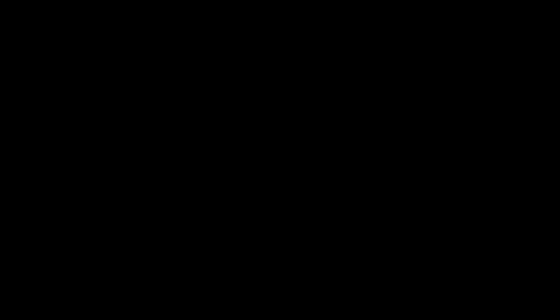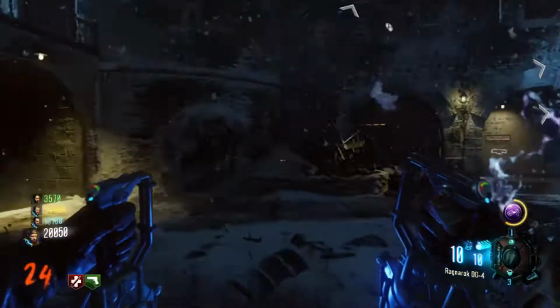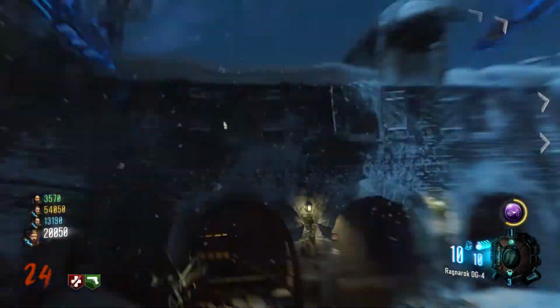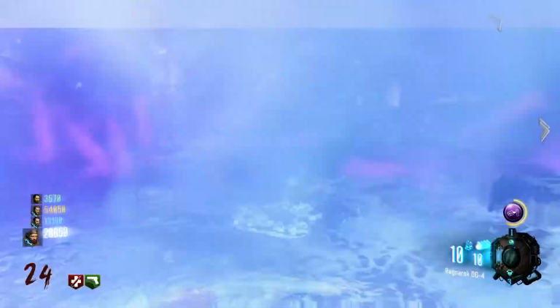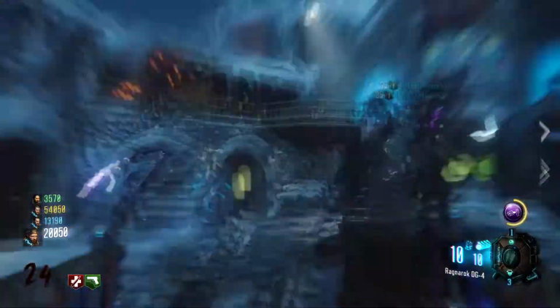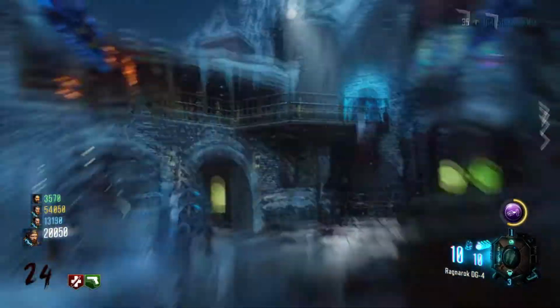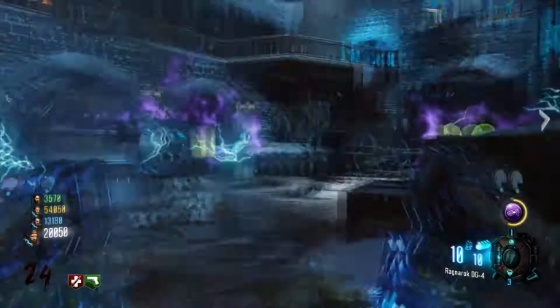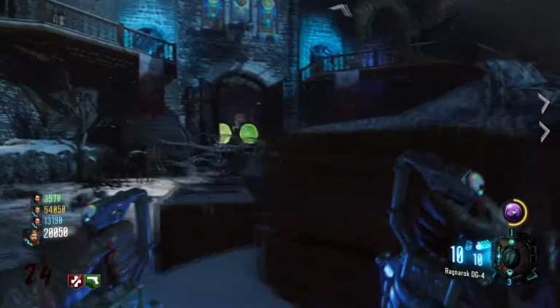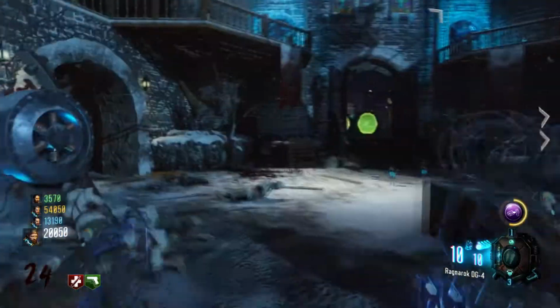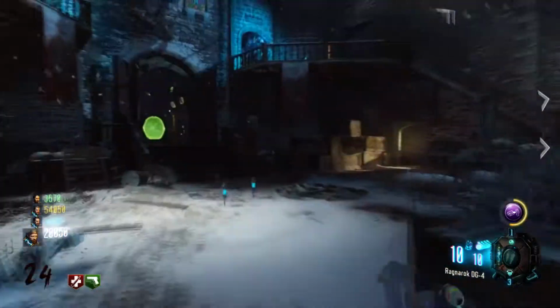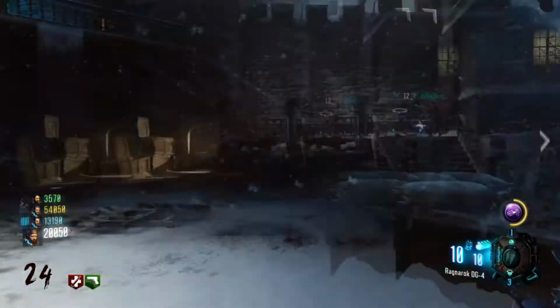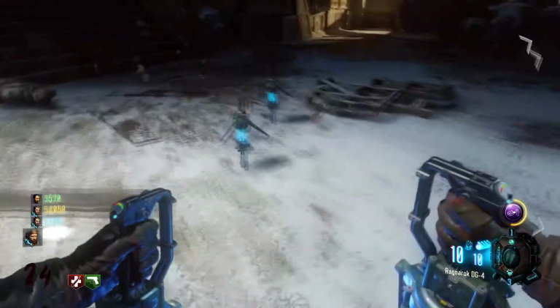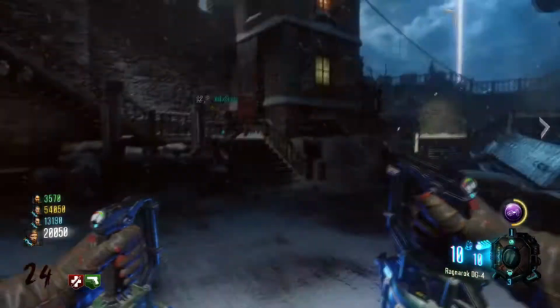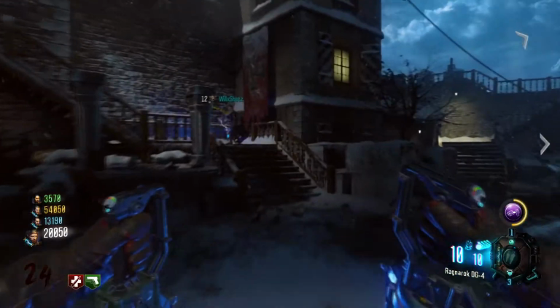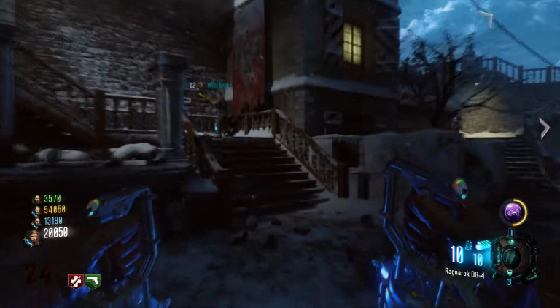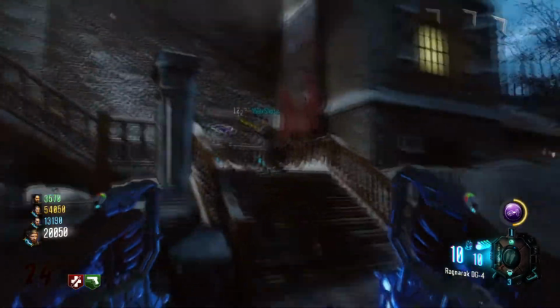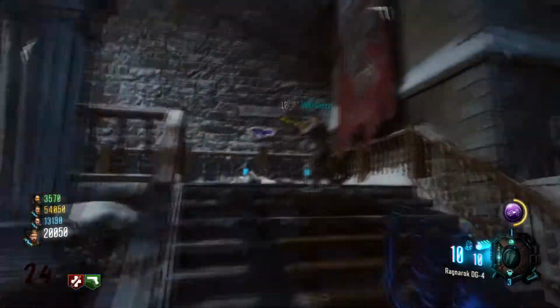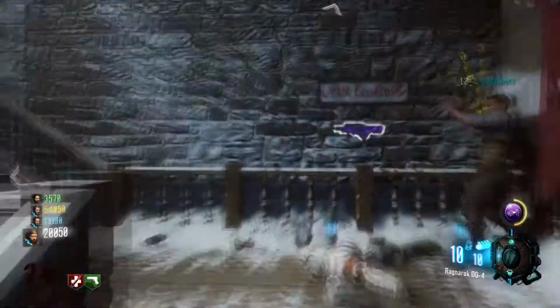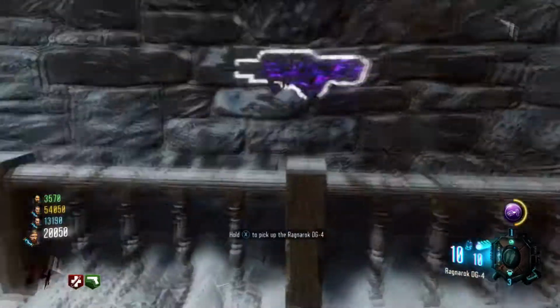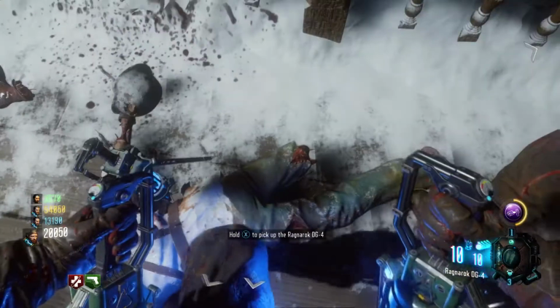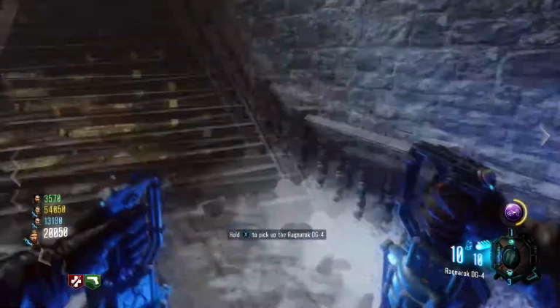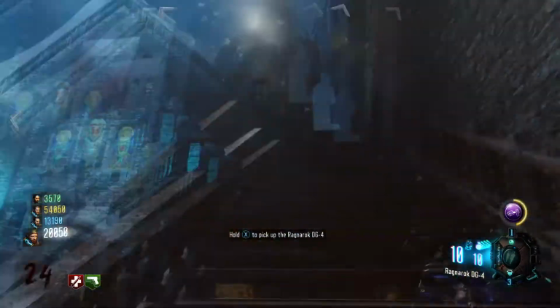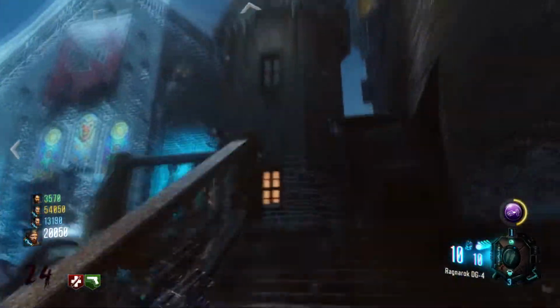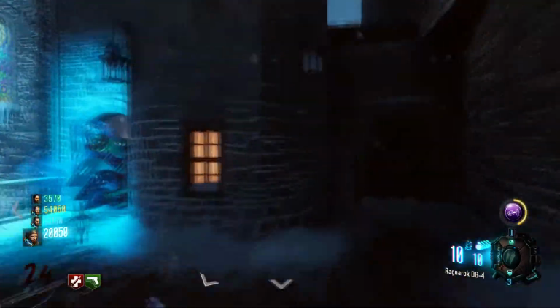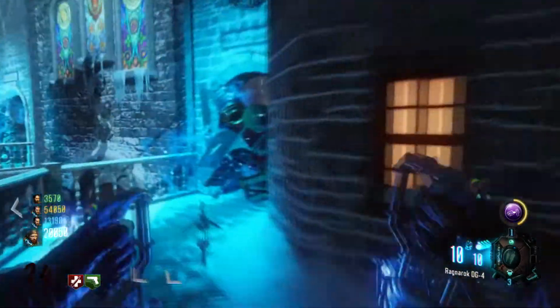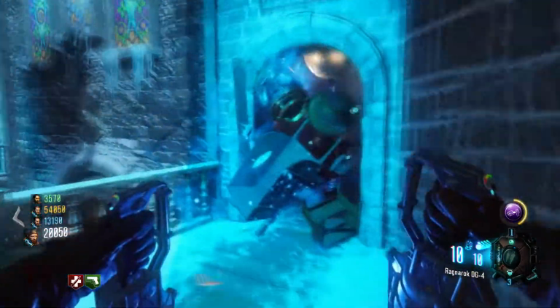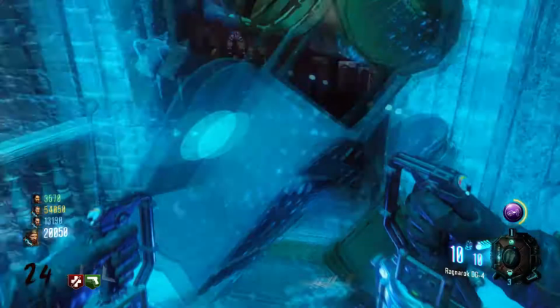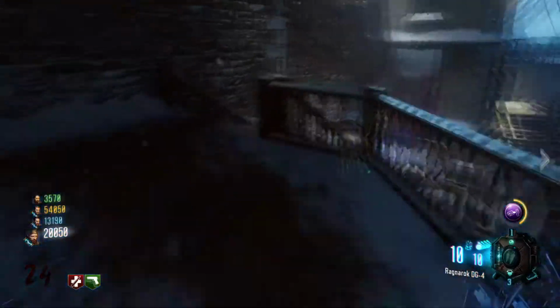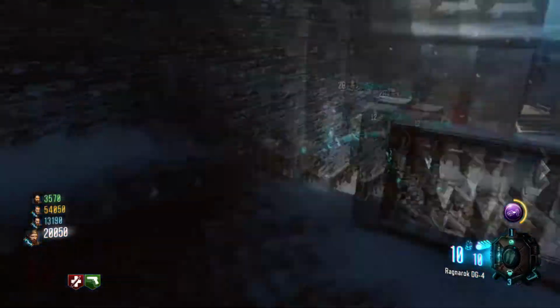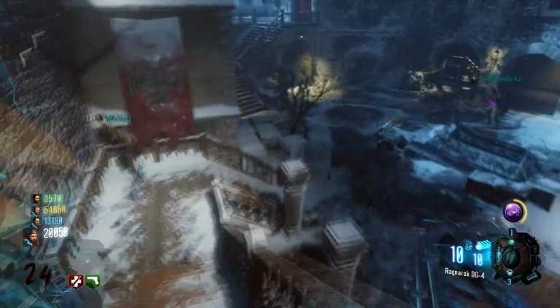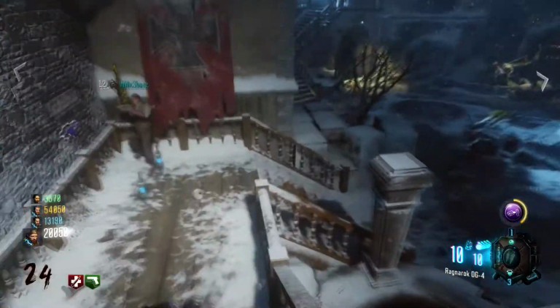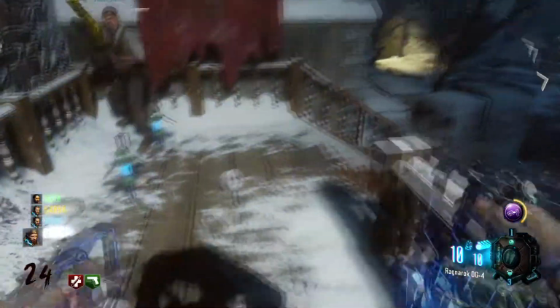Hi guys, what is going on, it's Dynasty 1090 here. Today I've got a pretty awesome glitch for you guys on the map Zetsubou No Shima. Pretty much this glitch will allow you to have unlimited Ragnarok DG4s, which are the gravity spikes, and you'll be able to just slam these into the ground as many times as you want.